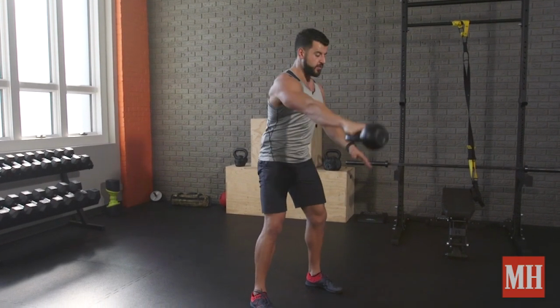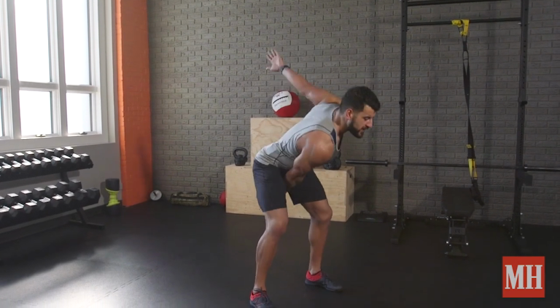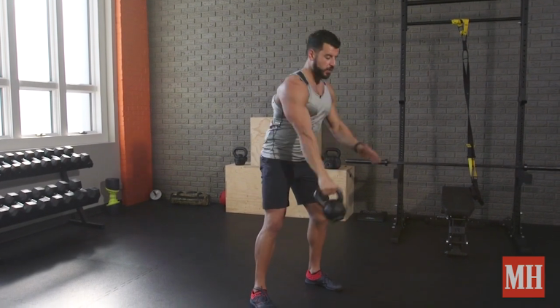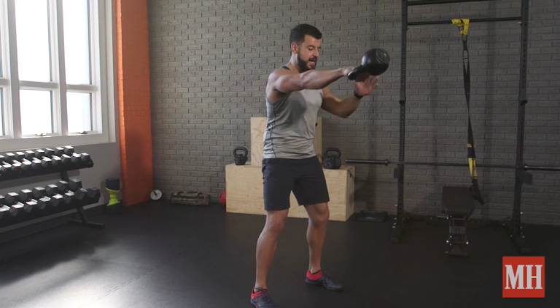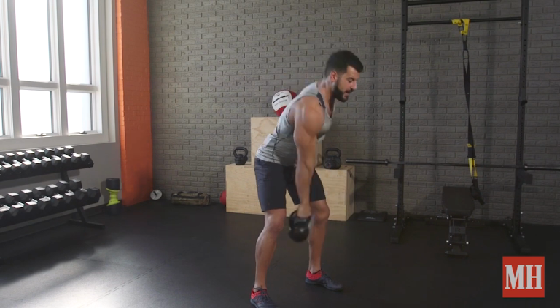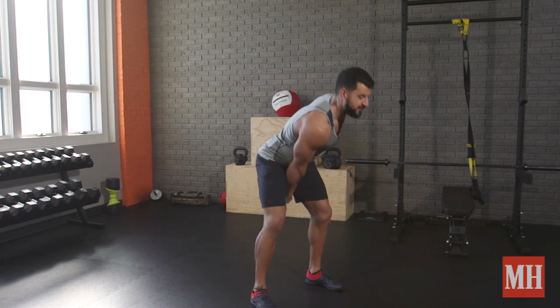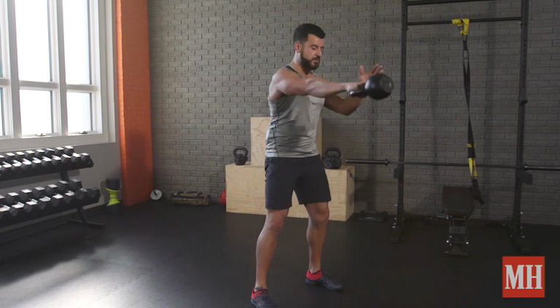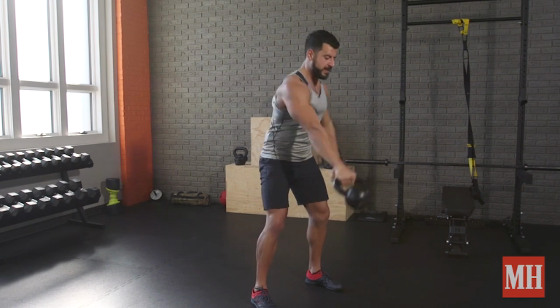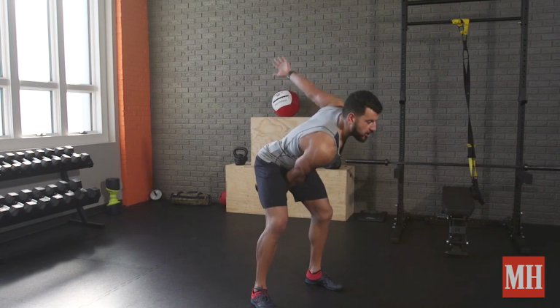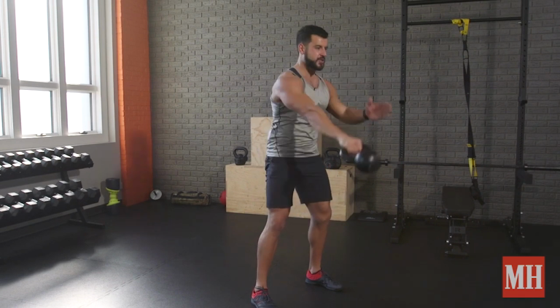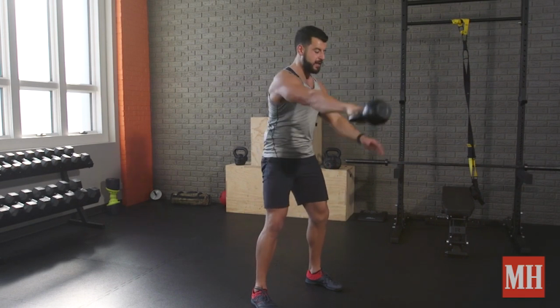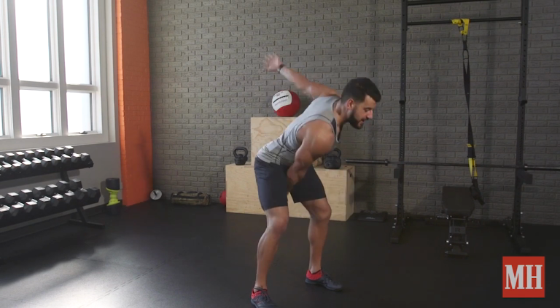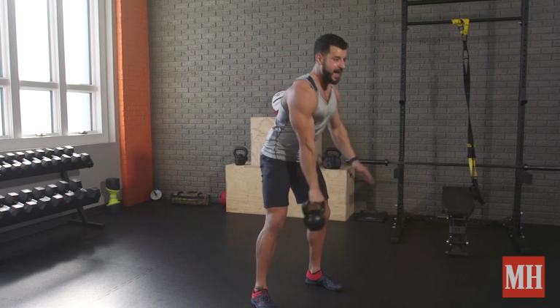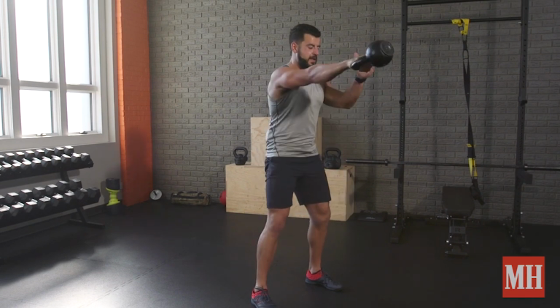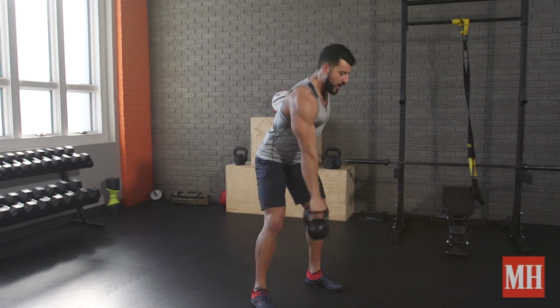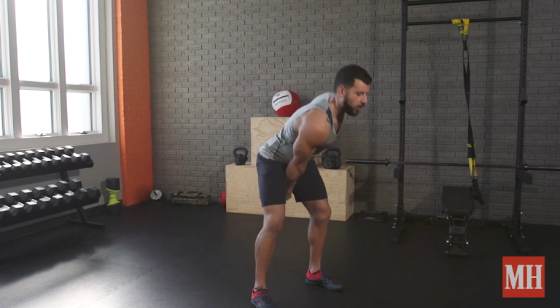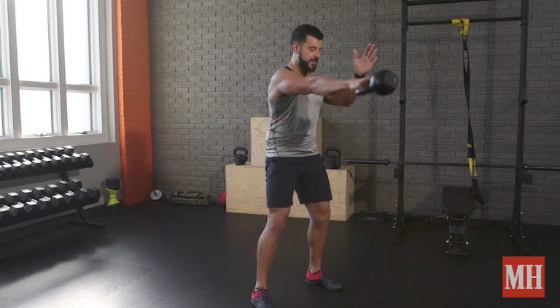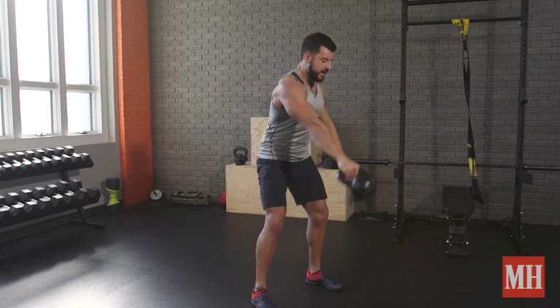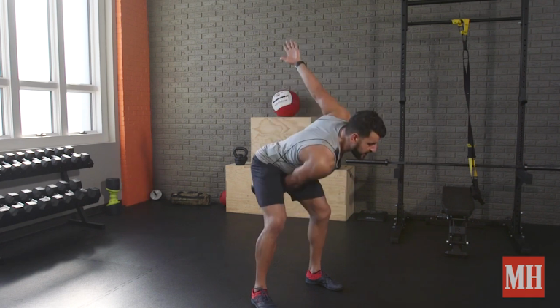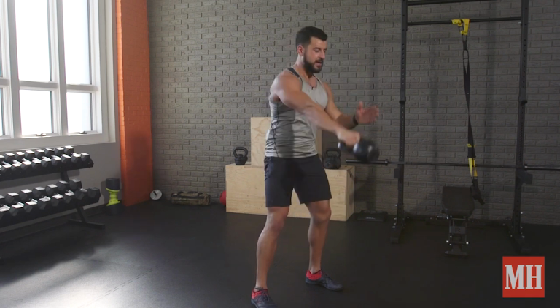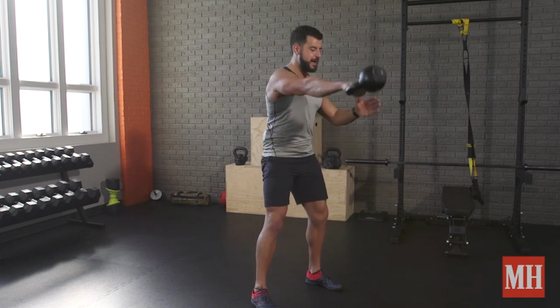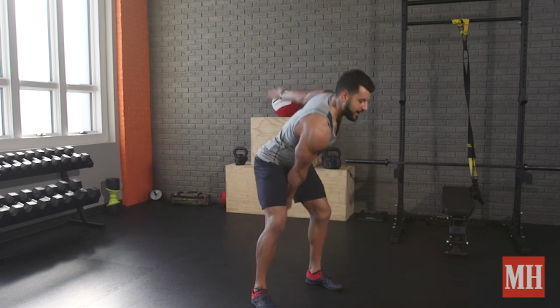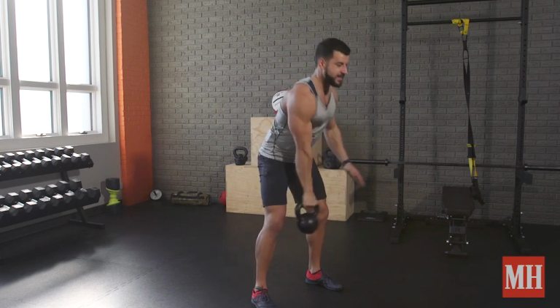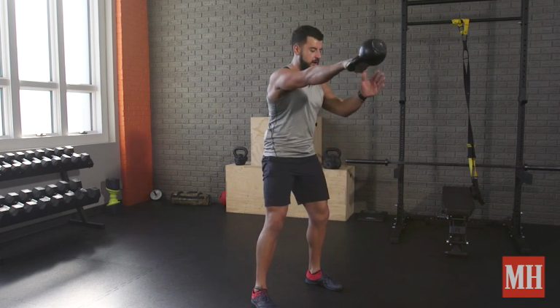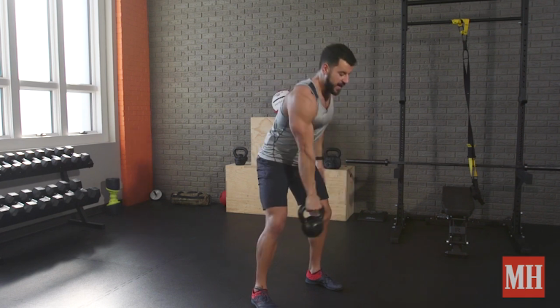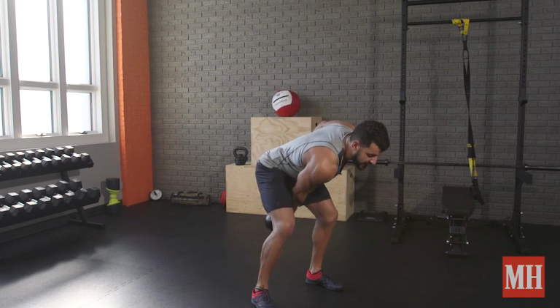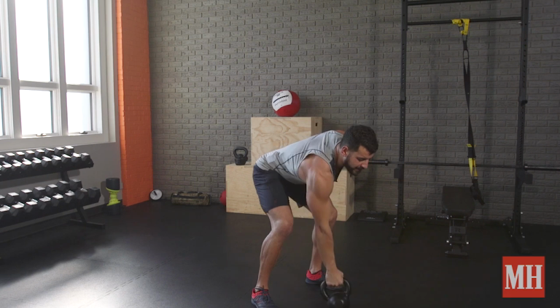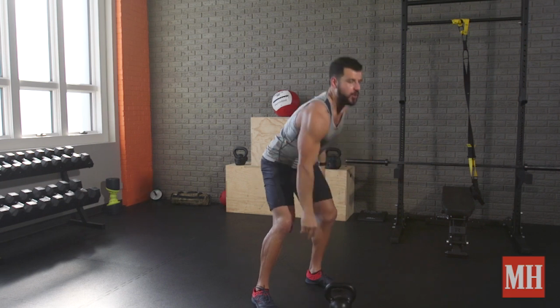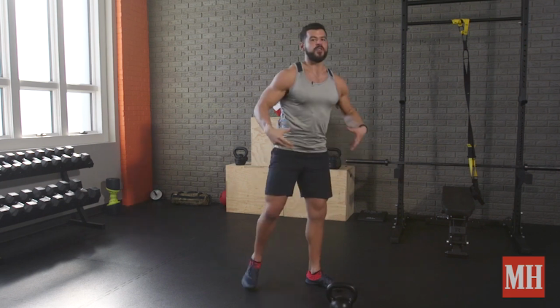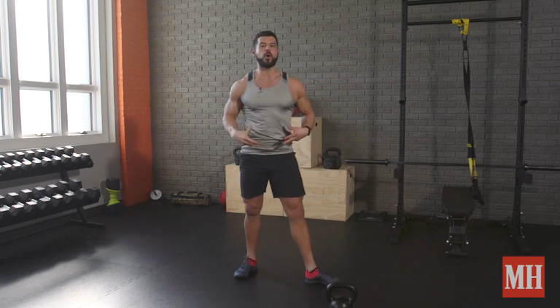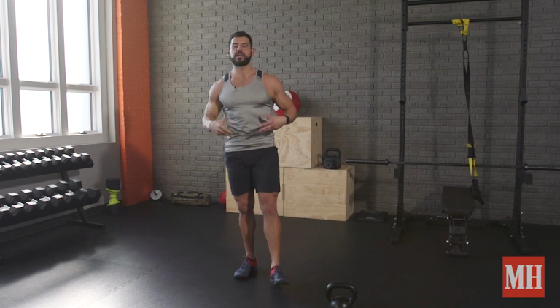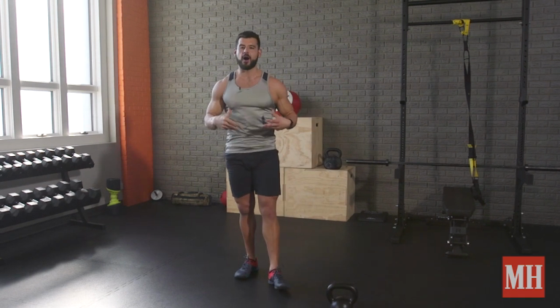That previous move was more strength. Because this is a faster movement, we get more cardiovascular, metabolic response. I've got both arms working together, hinged at the hips, flat back — get 10 of those. And again, anytime I'm one side loaded, the core is working hard.